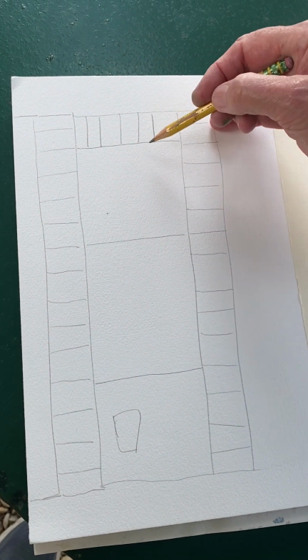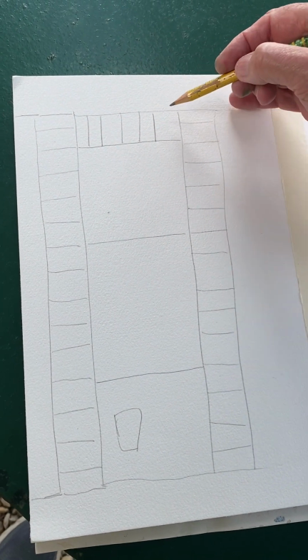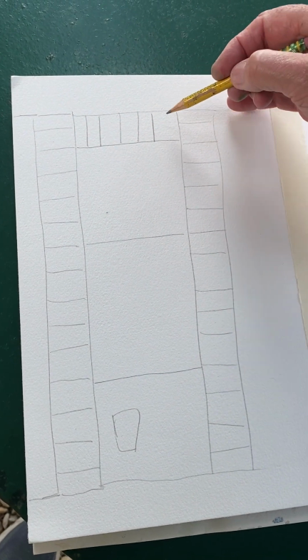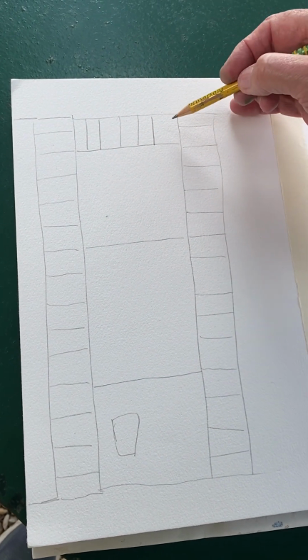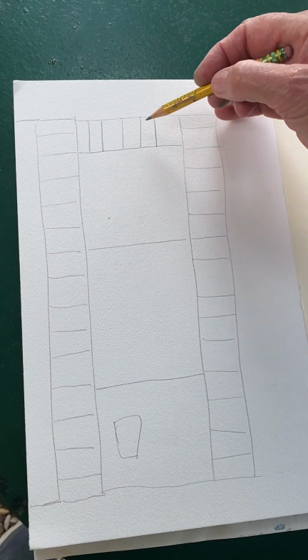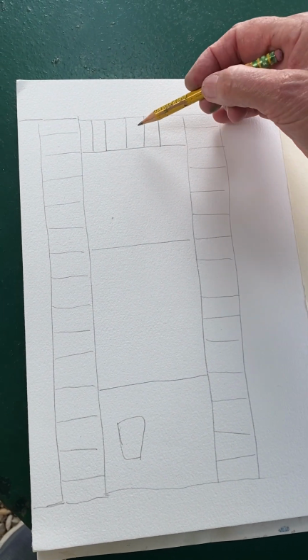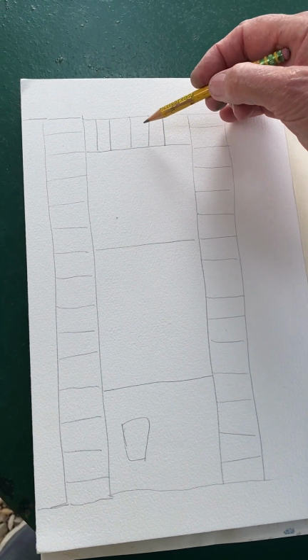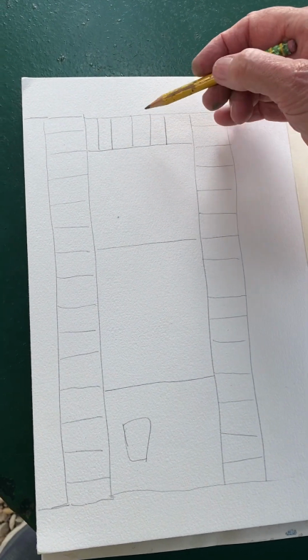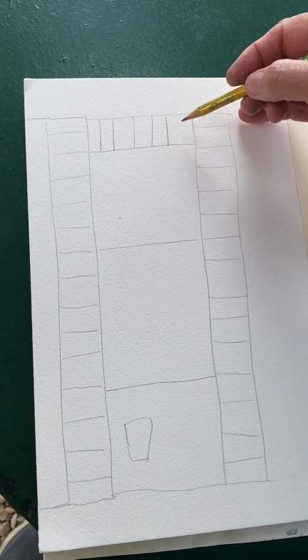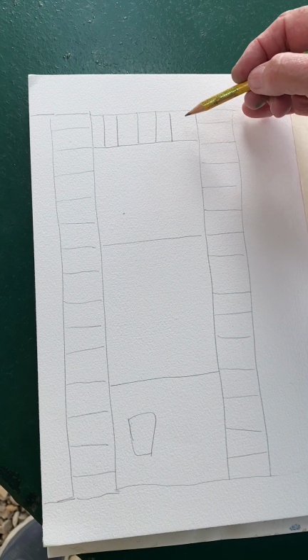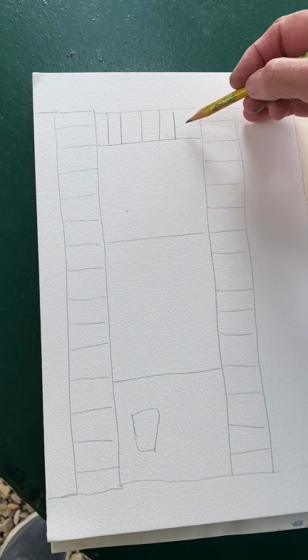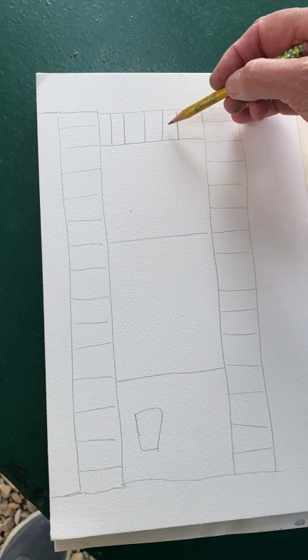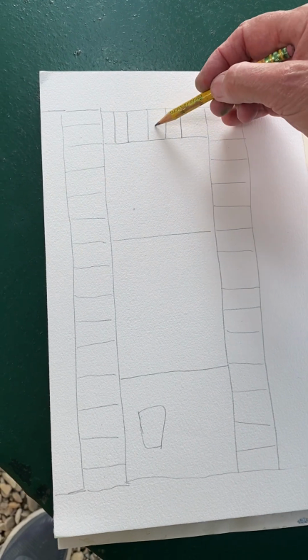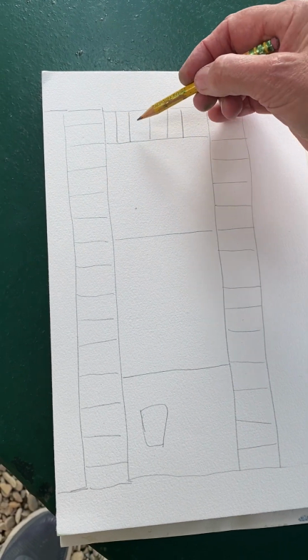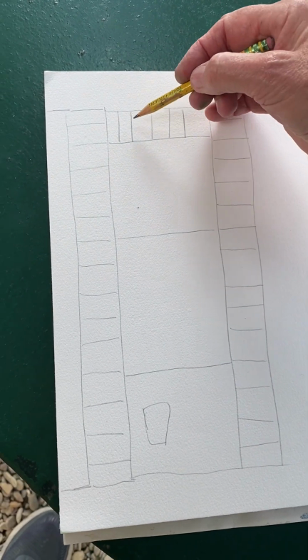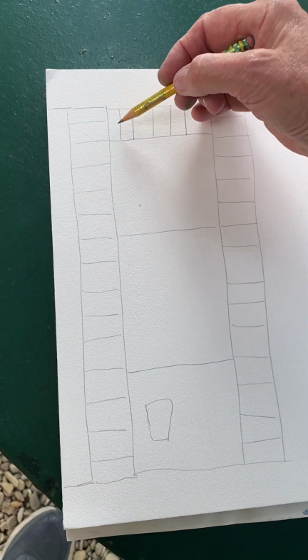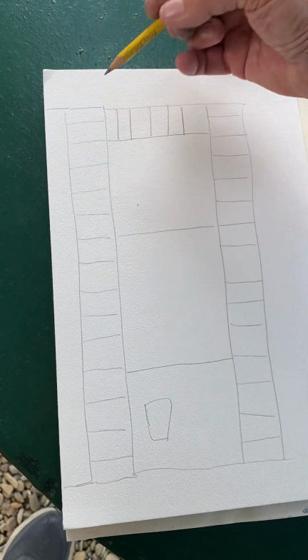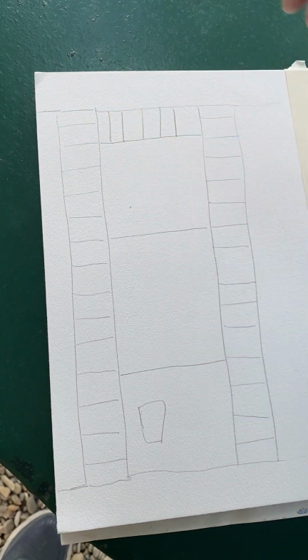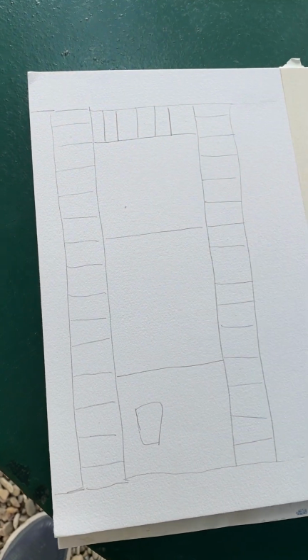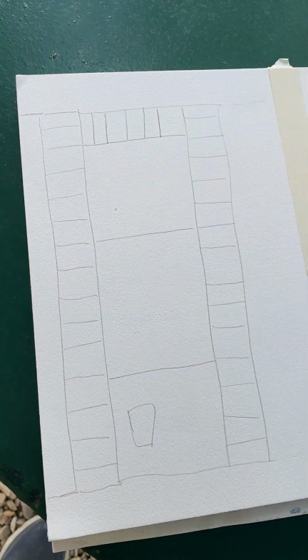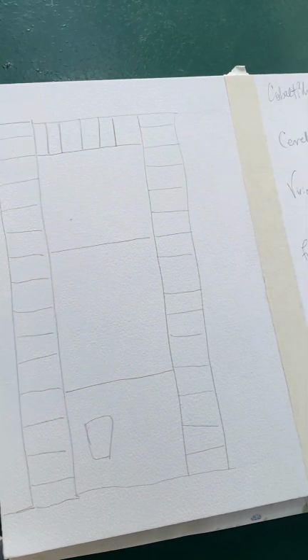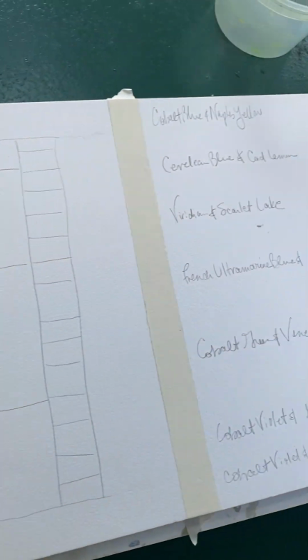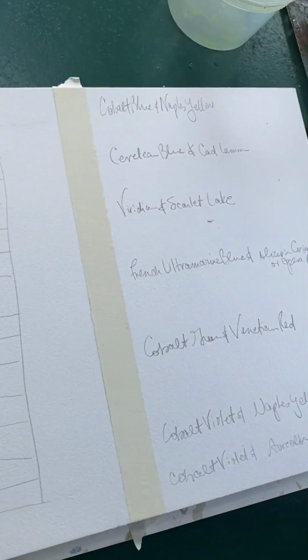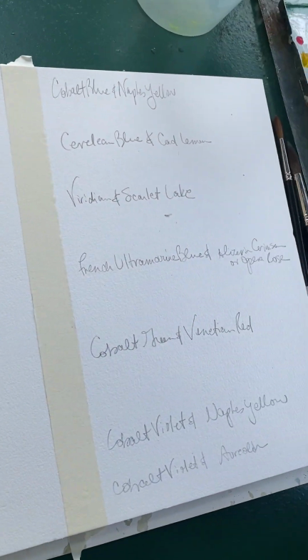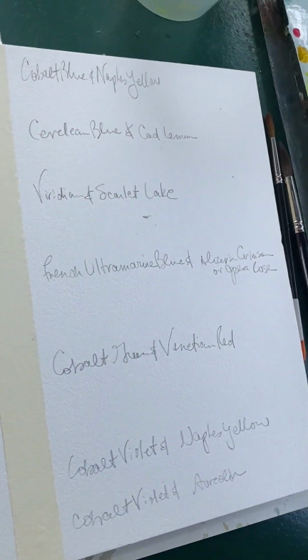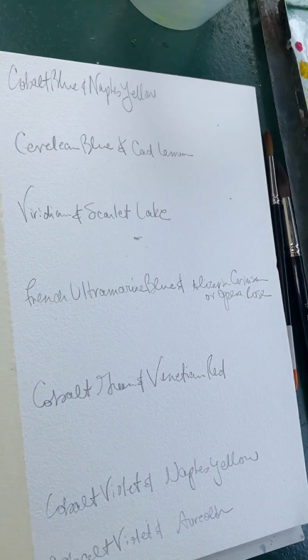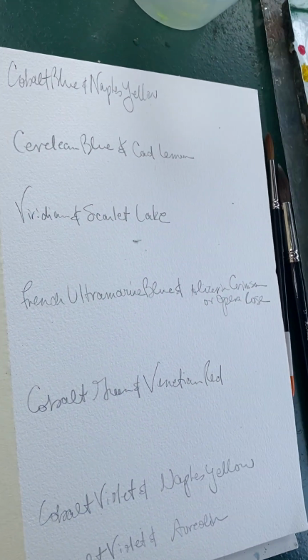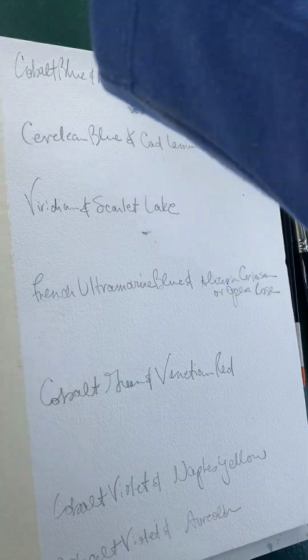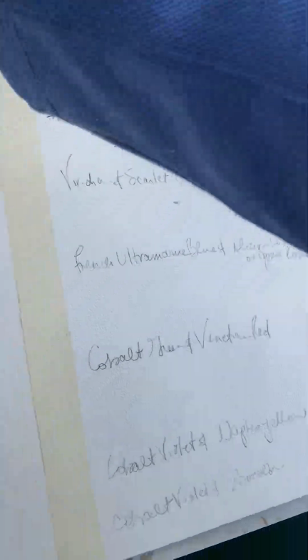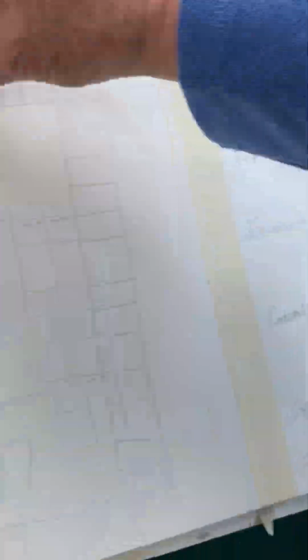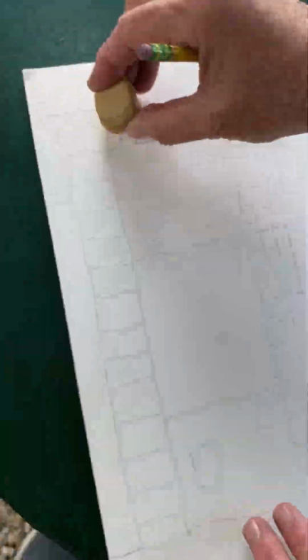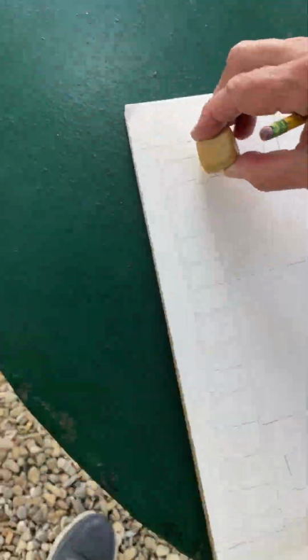Oh gosh, what did I do? I've done too many. One, two, three. Well, let me erase that. Let me find my eraser. This one — I did too many over here.